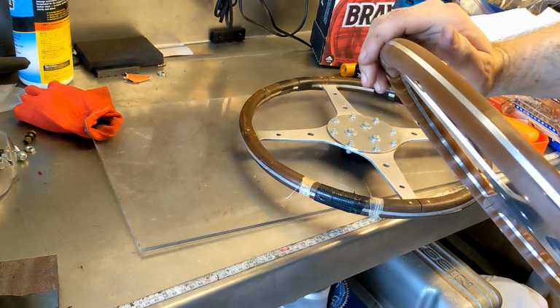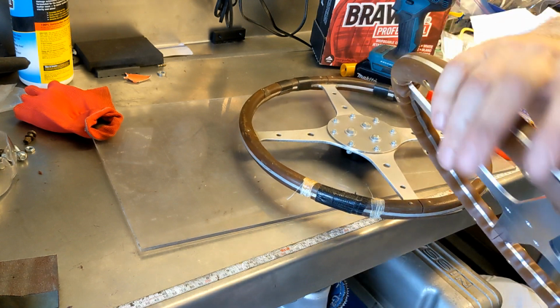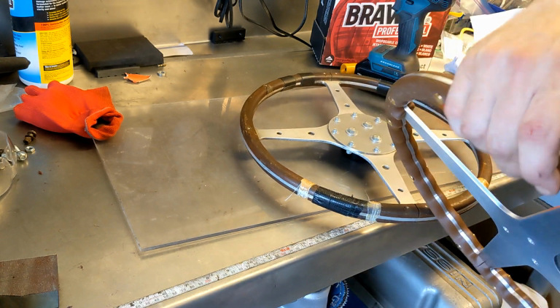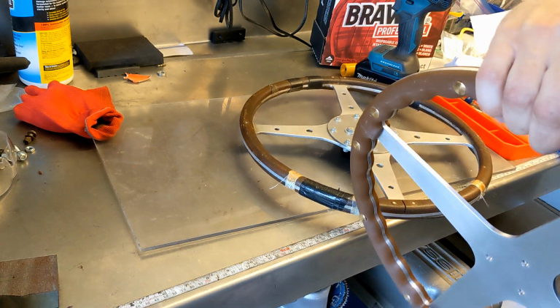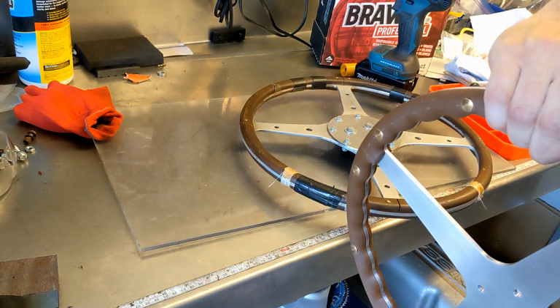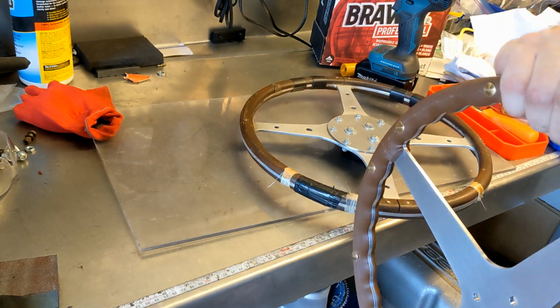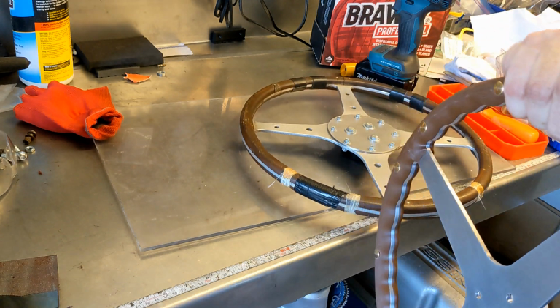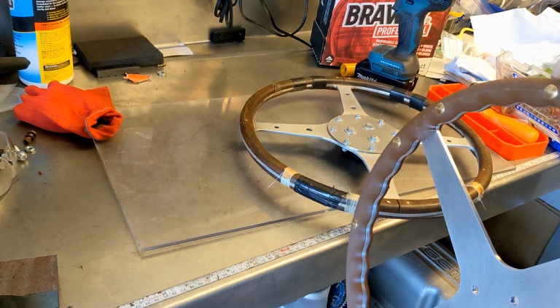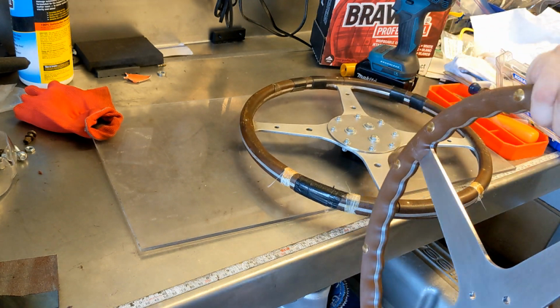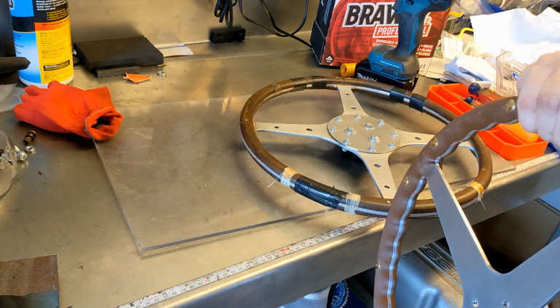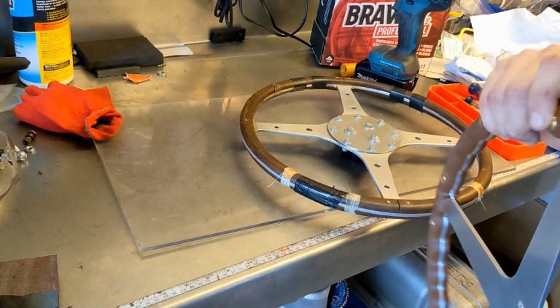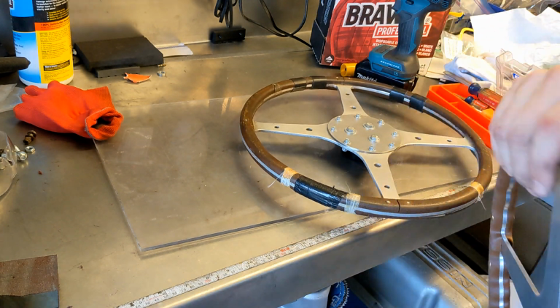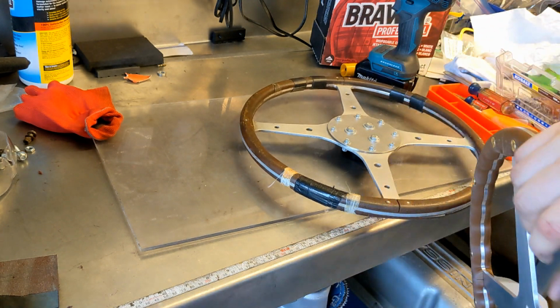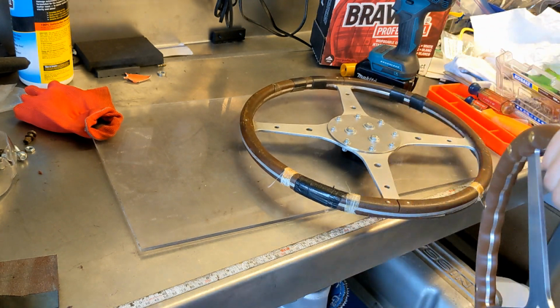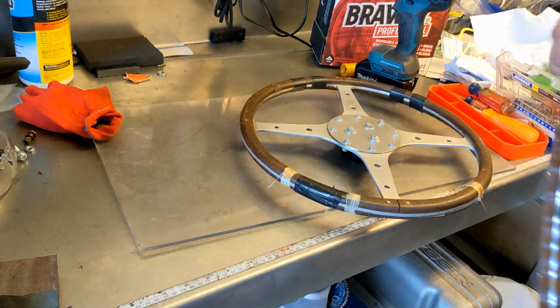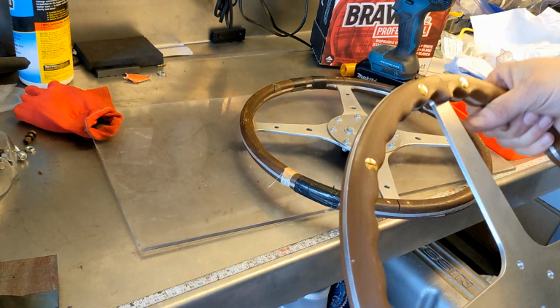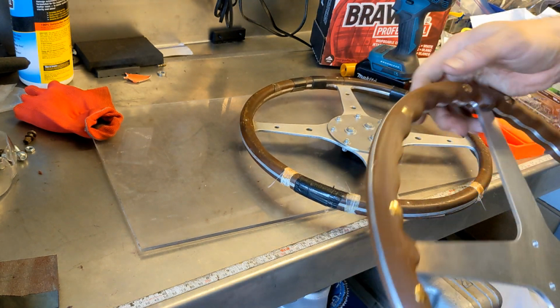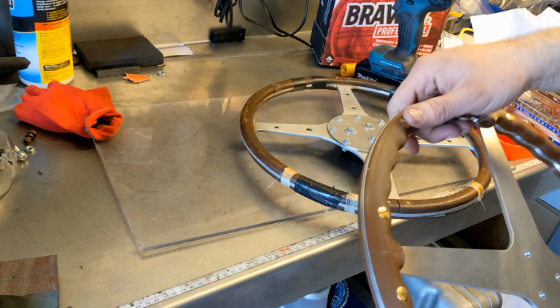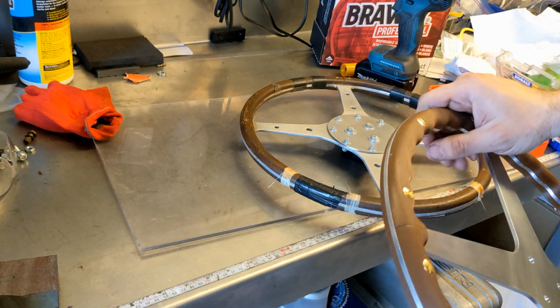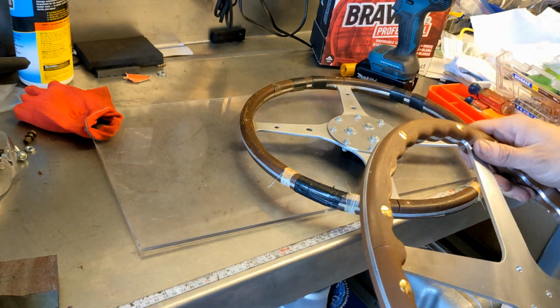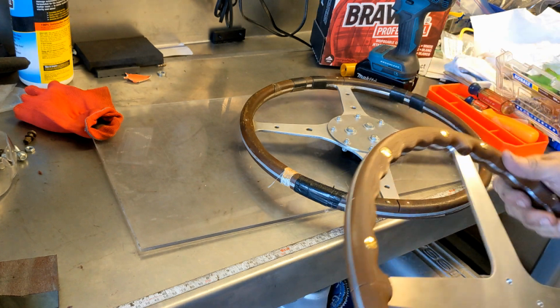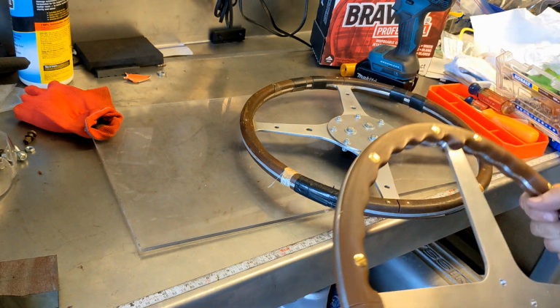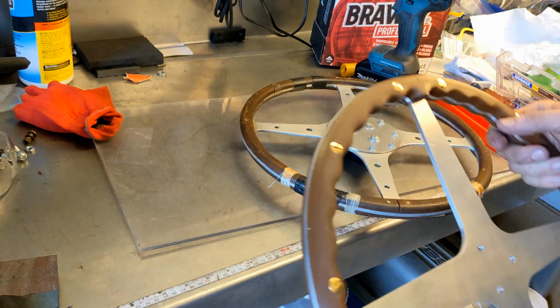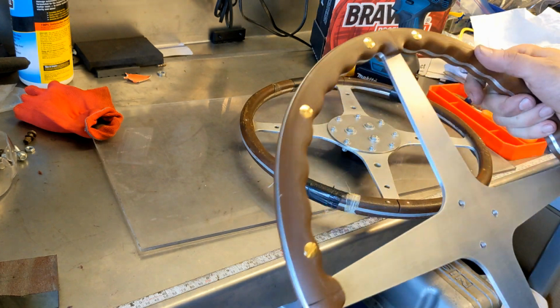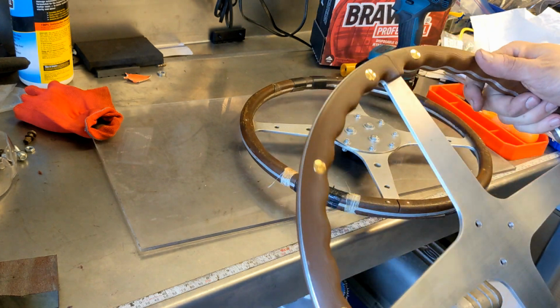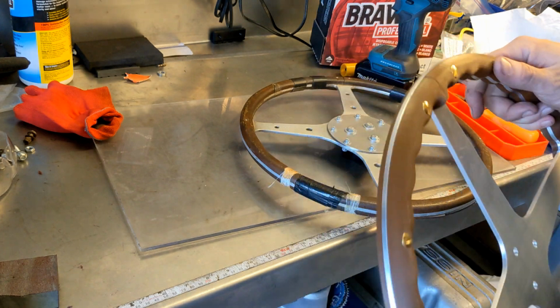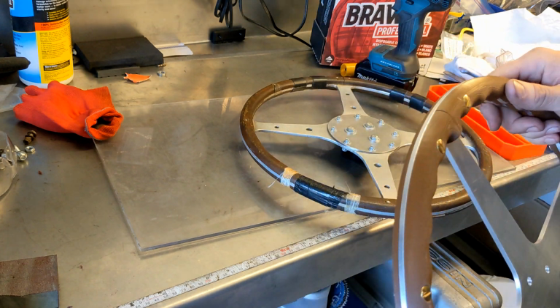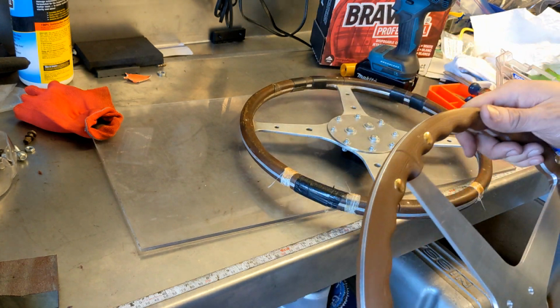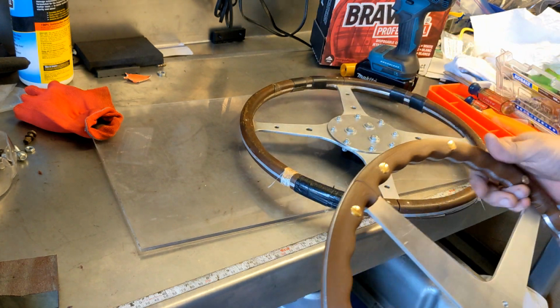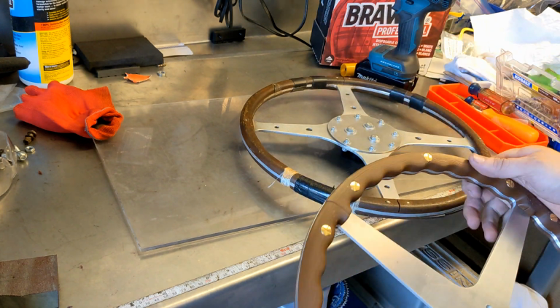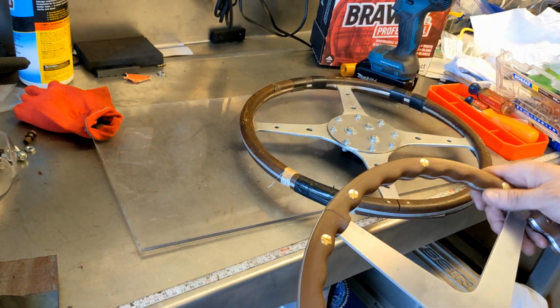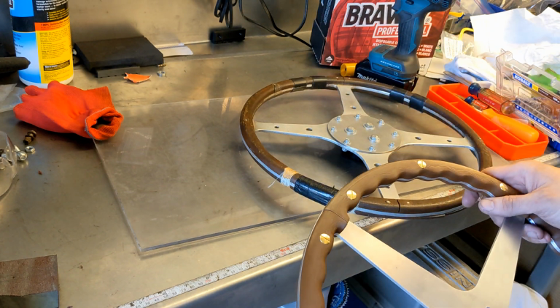The rear side screws are essentially flush, so the steering wheel can slip through my hands and not catch the rivet. So it should be pretty nice.